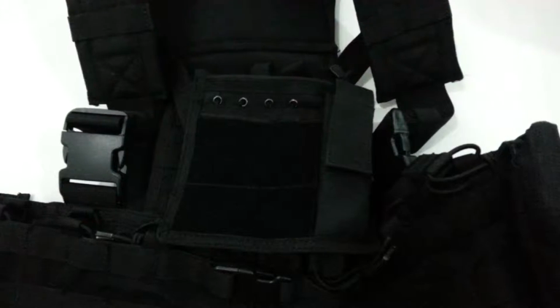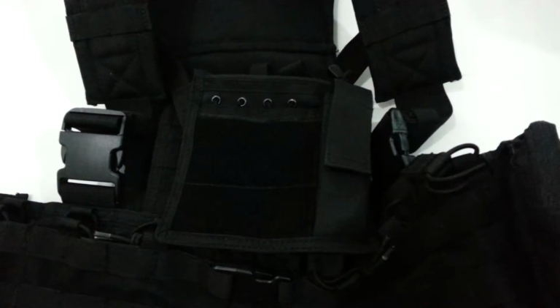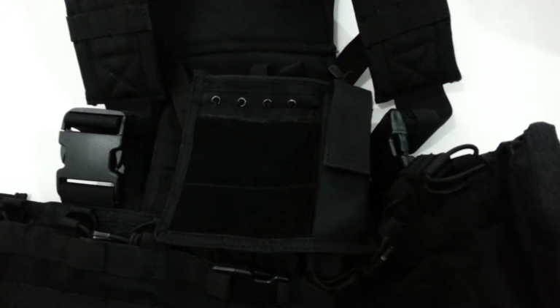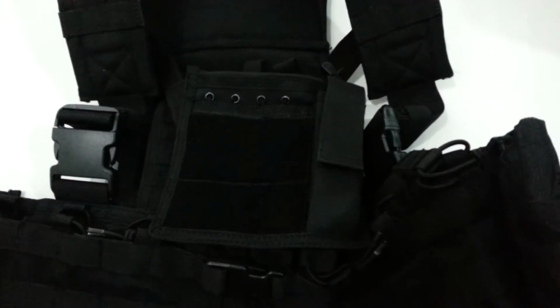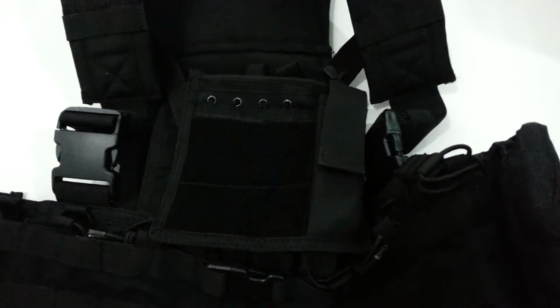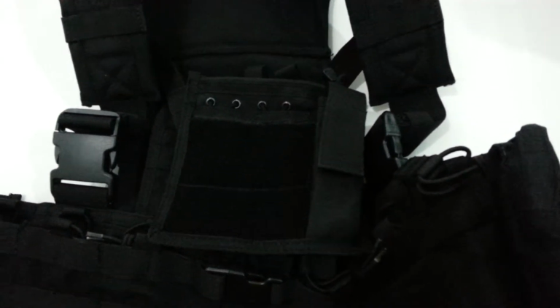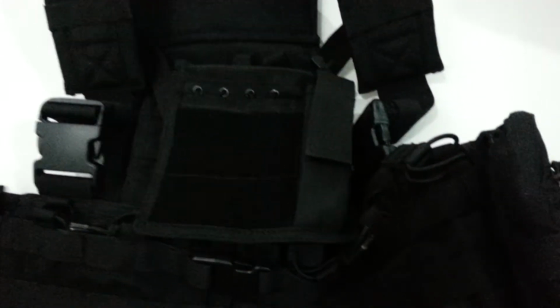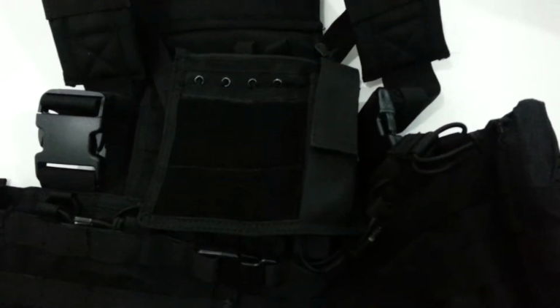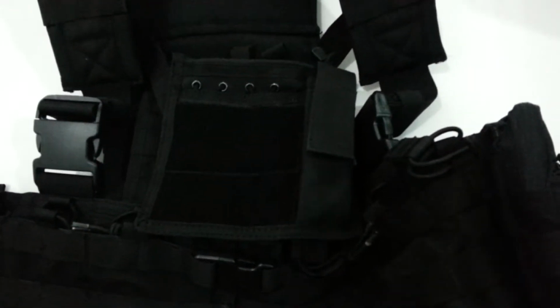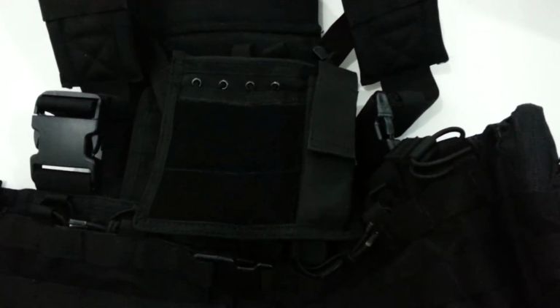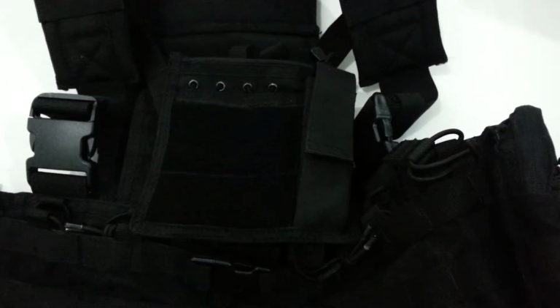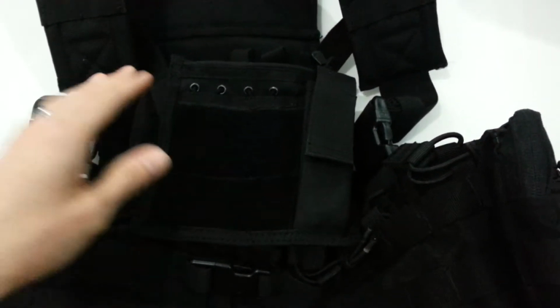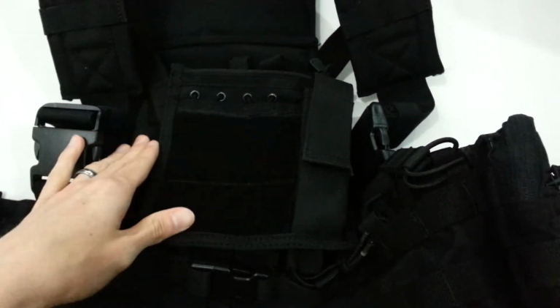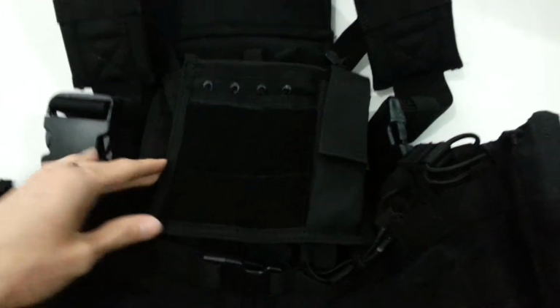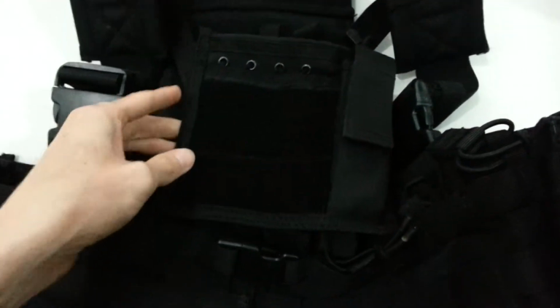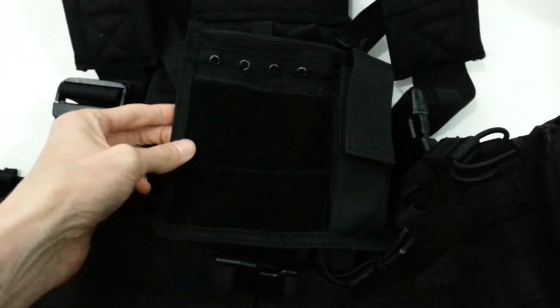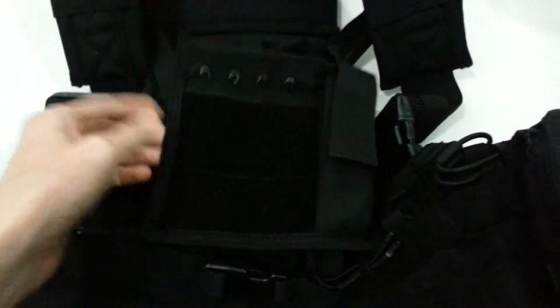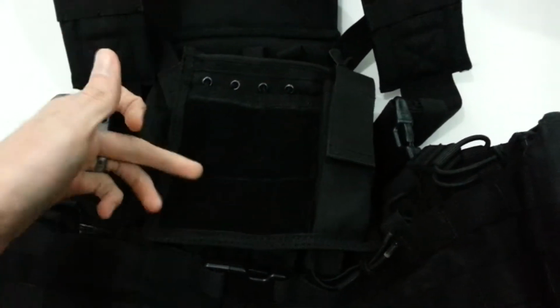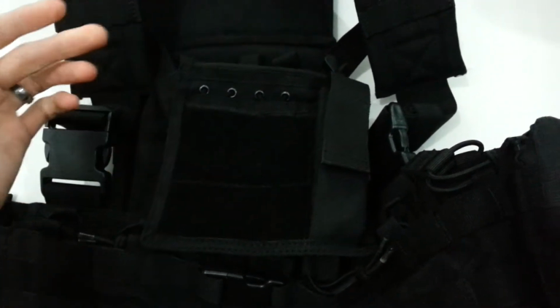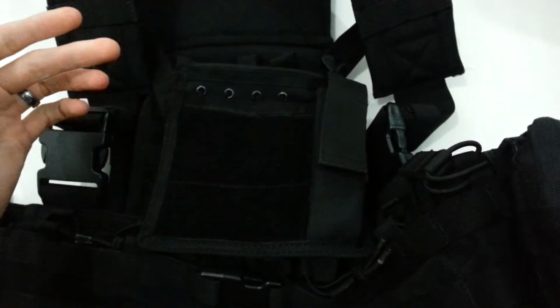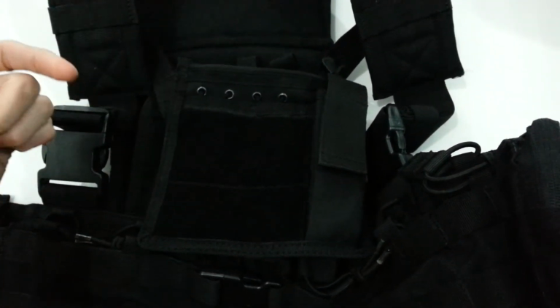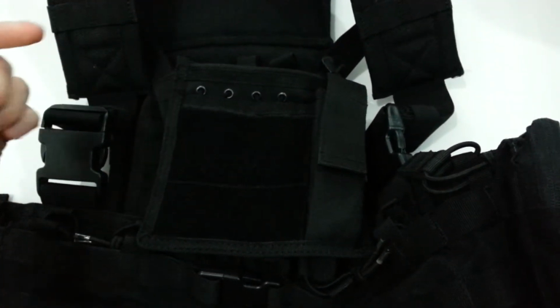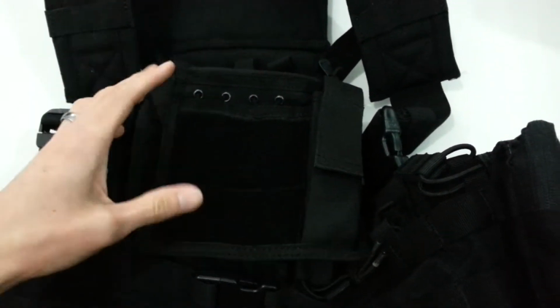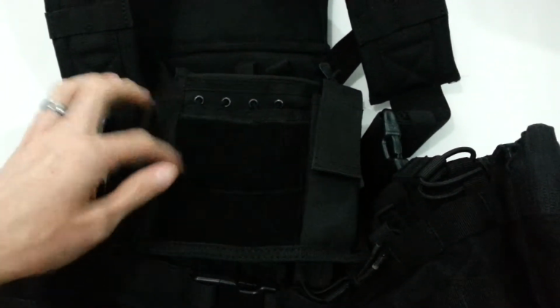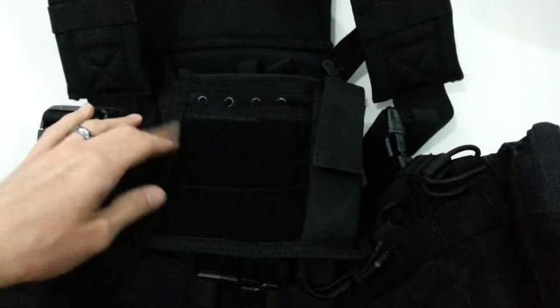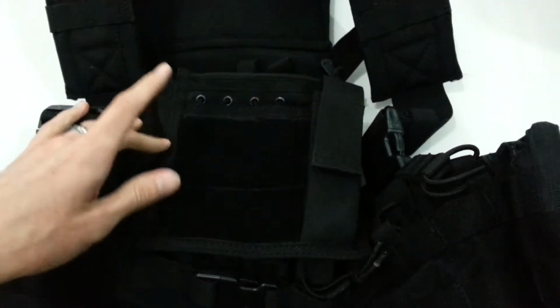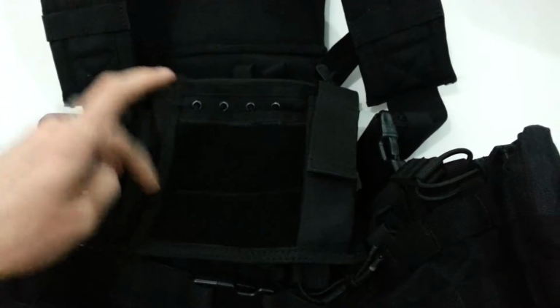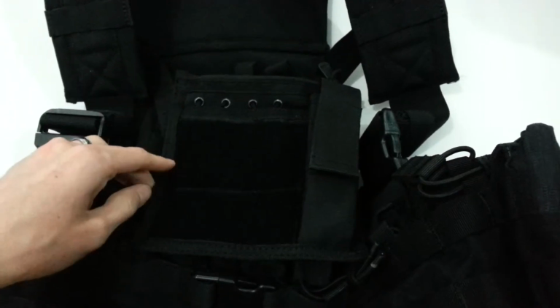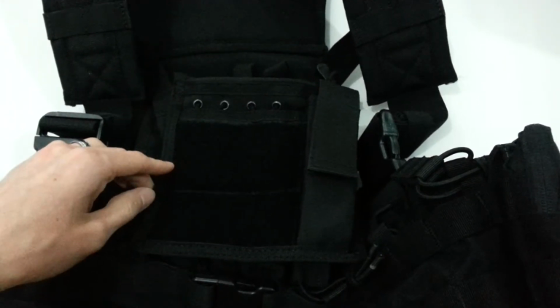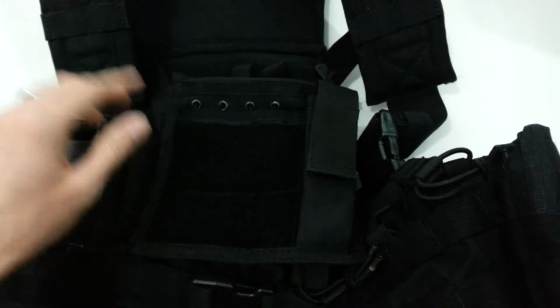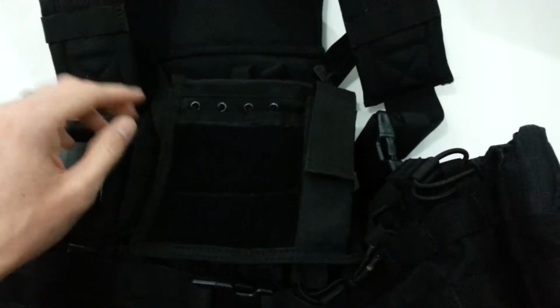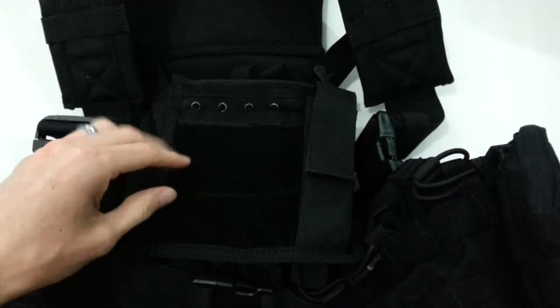We're doing a review on the Condor Admin pouch. You can get it for $15 to $20 online. I got it in black — it comes in black, OG green, tan, and I believe multi-cam as well.